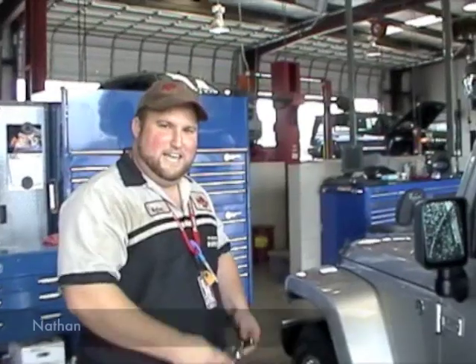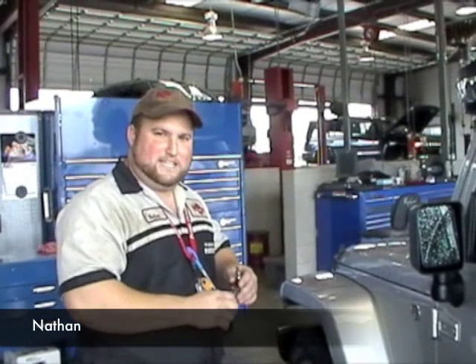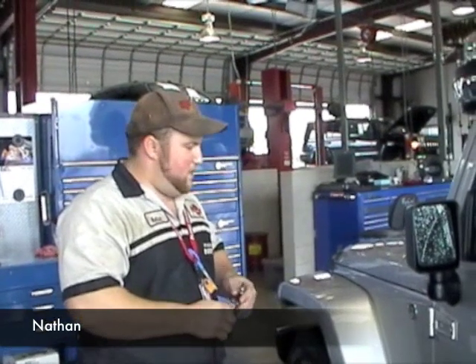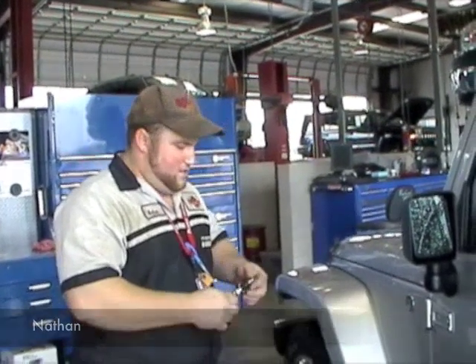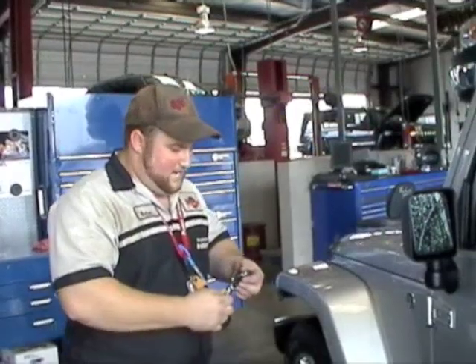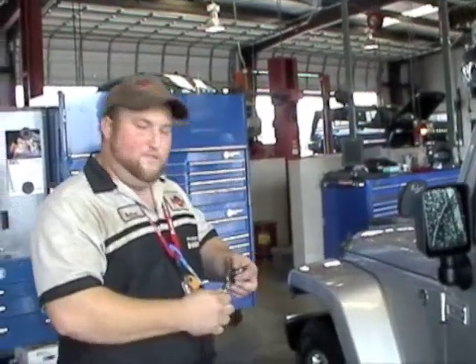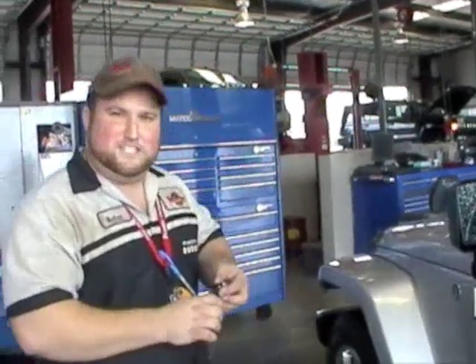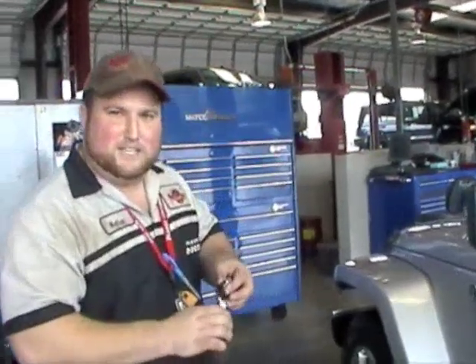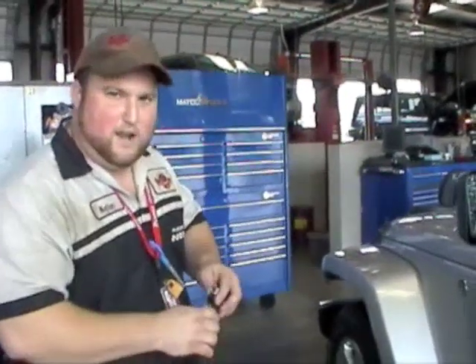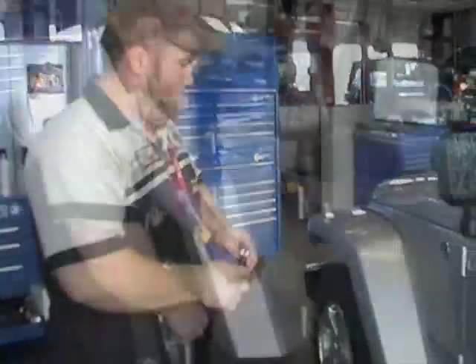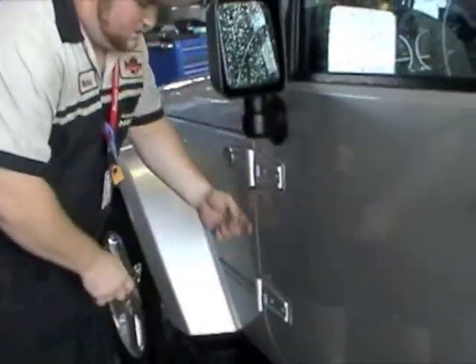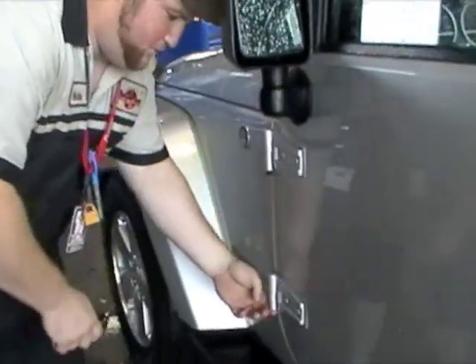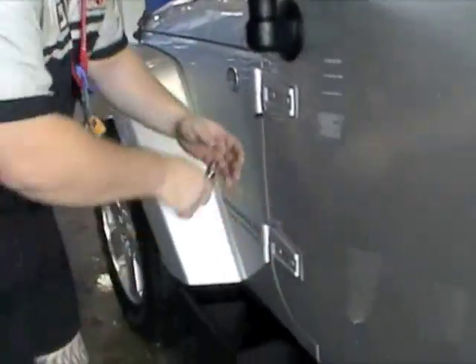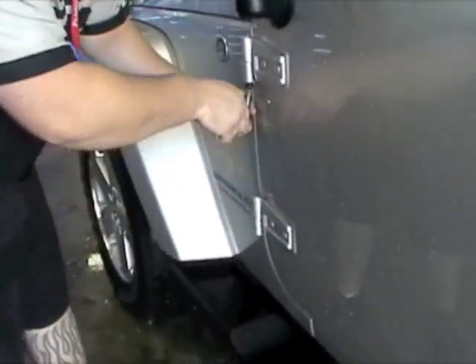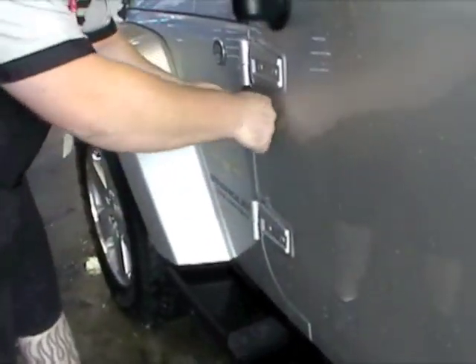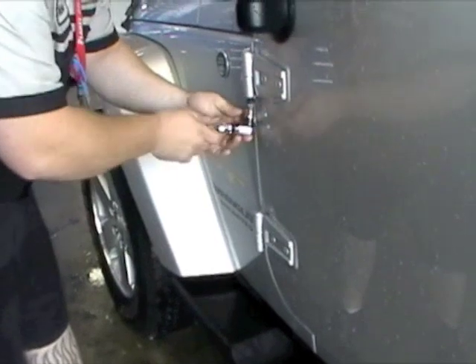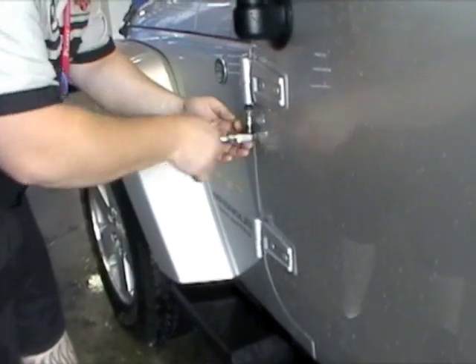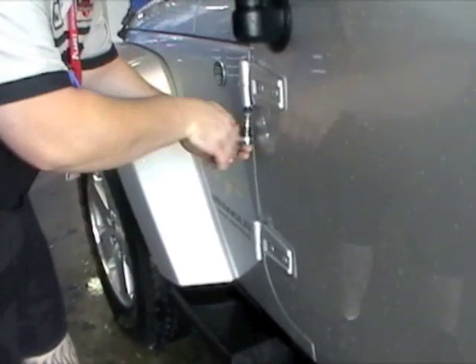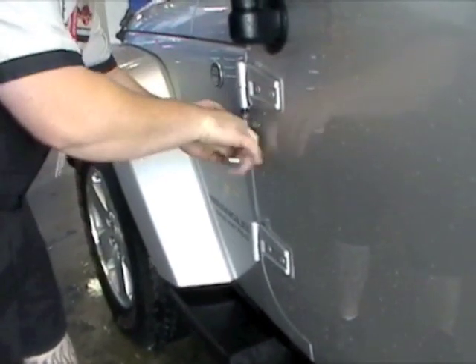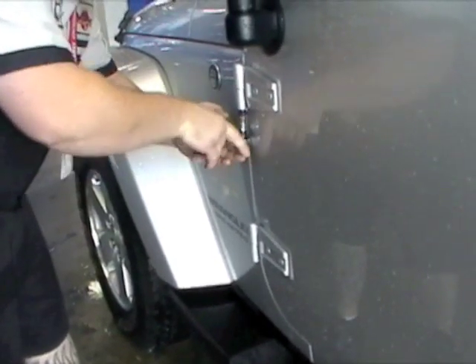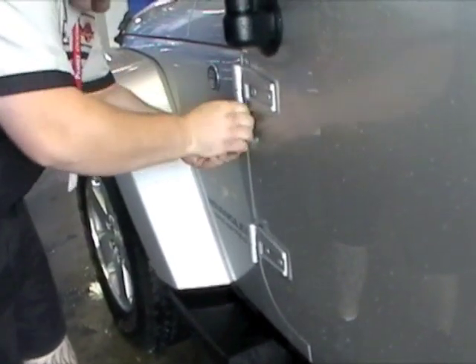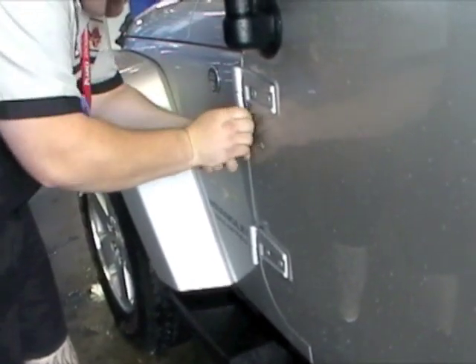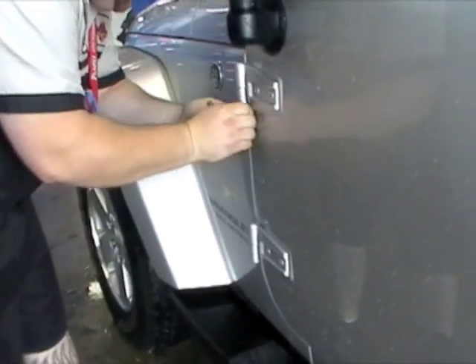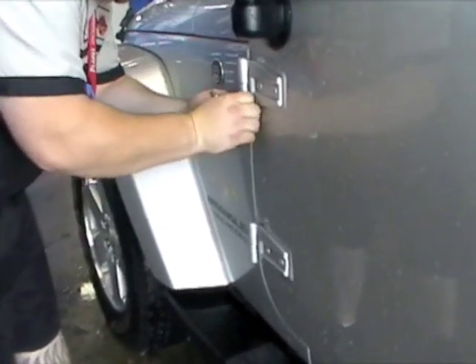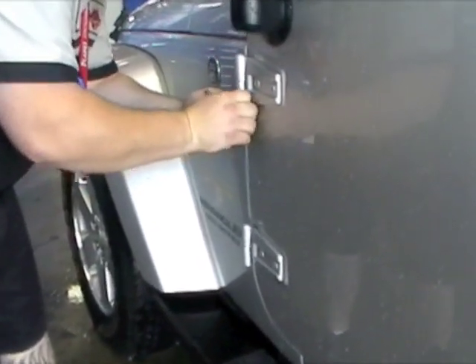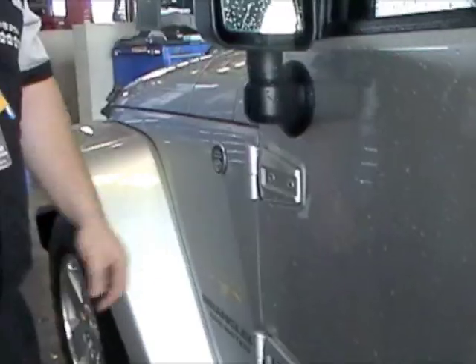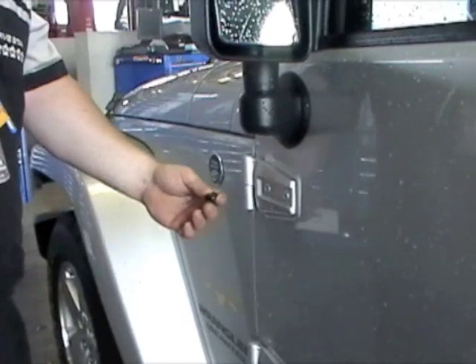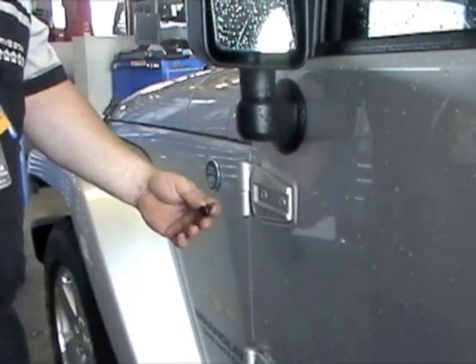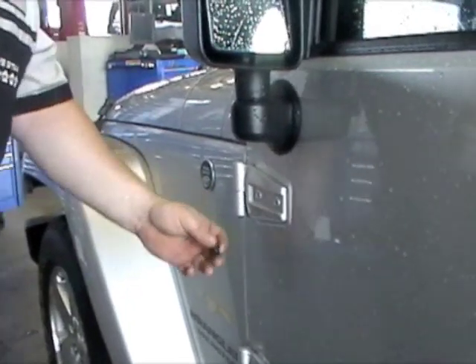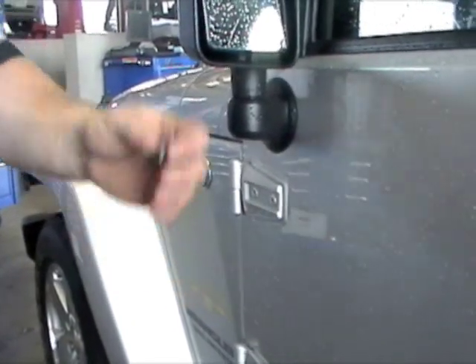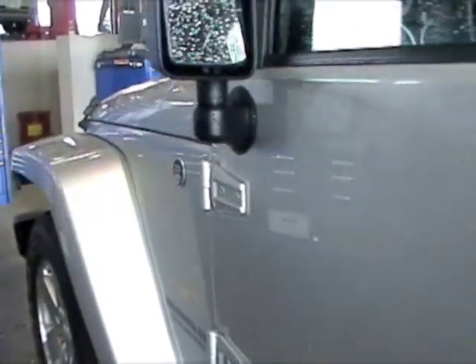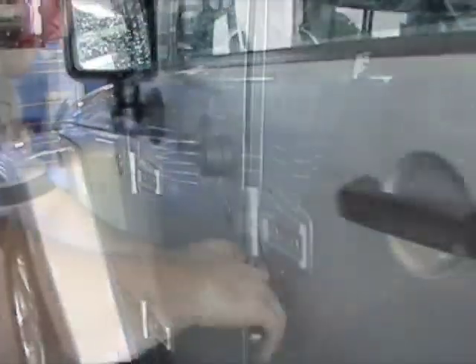Next we're going to take the doors off. You're going to need a T50 socket and a small ratchet. There are Torx bolts on both sides, along with a piece of latches. You have to remove both nuts. Remove all your bolts and put them in your bolt box.